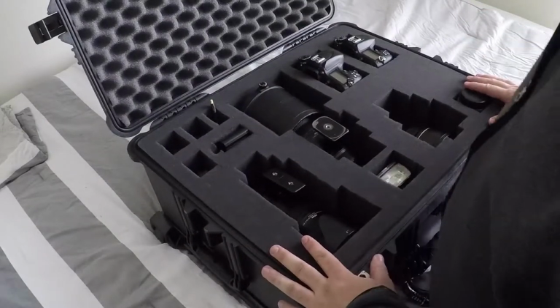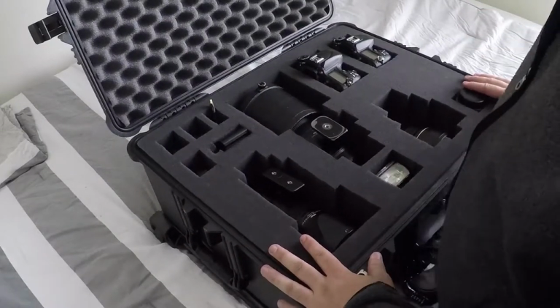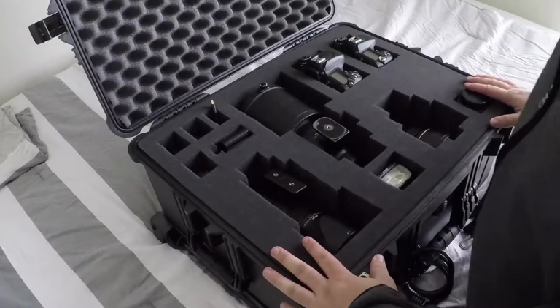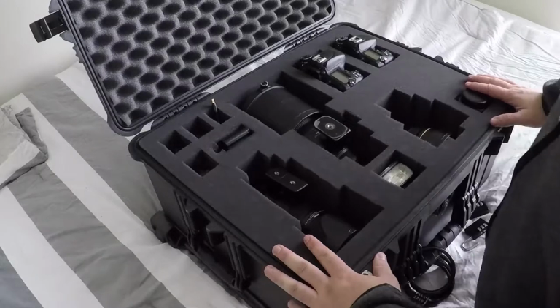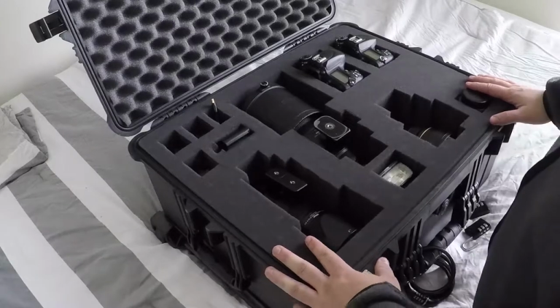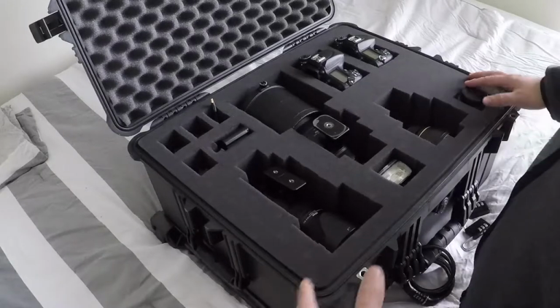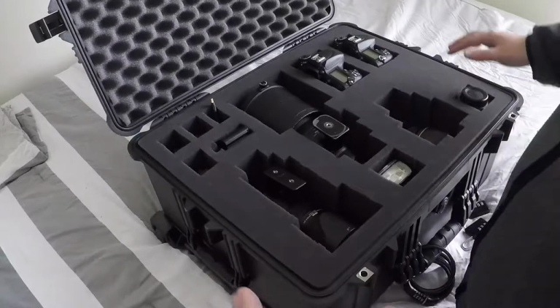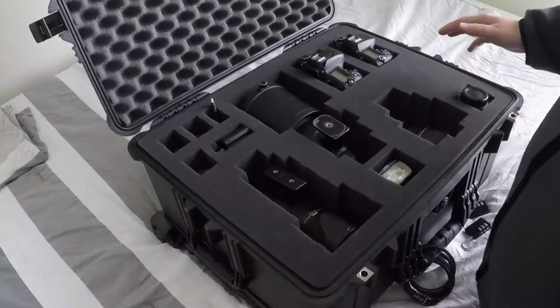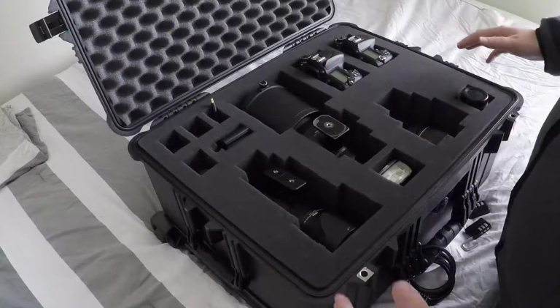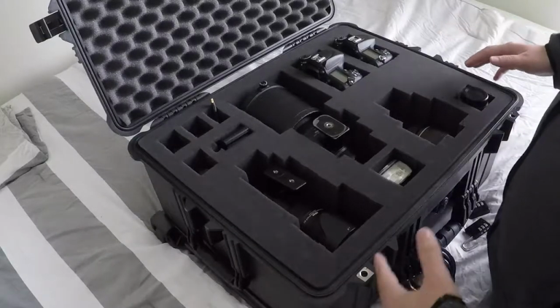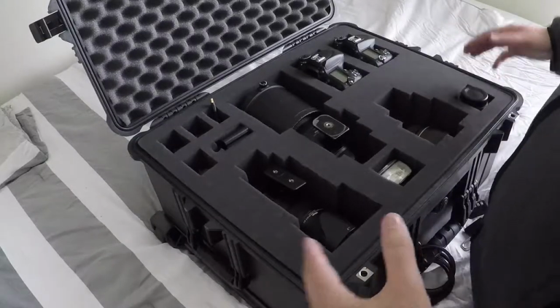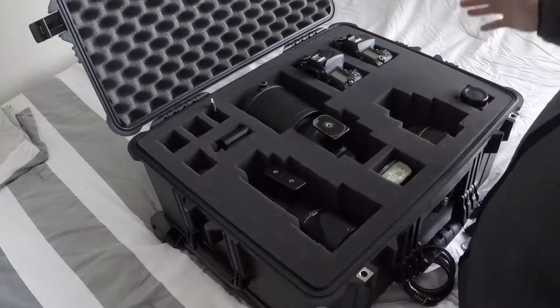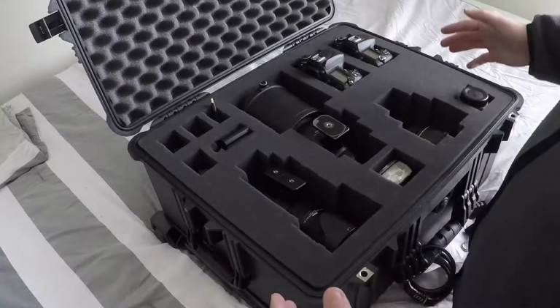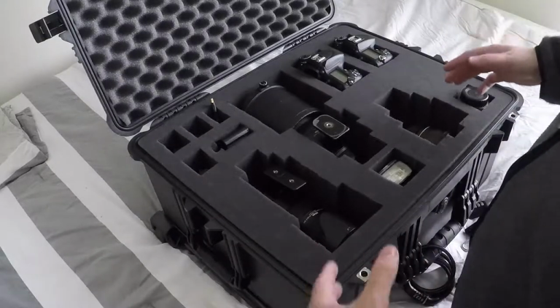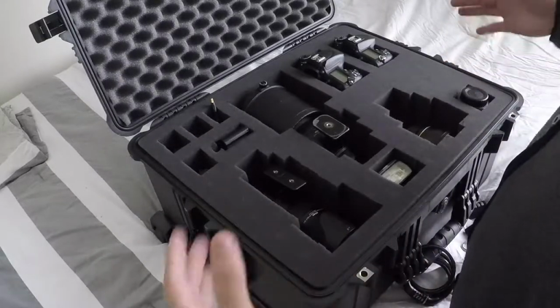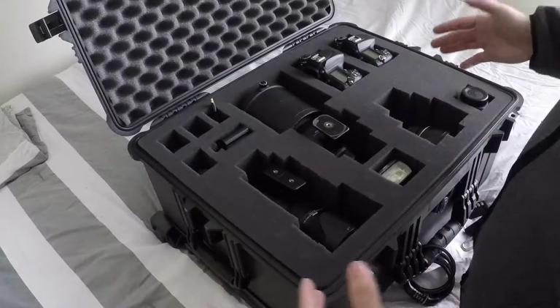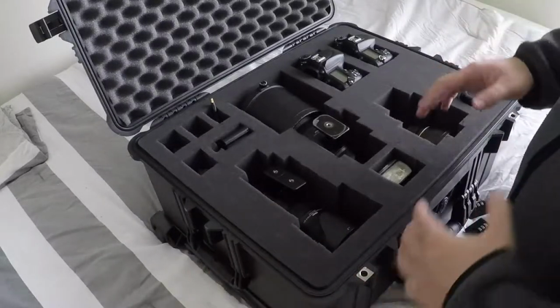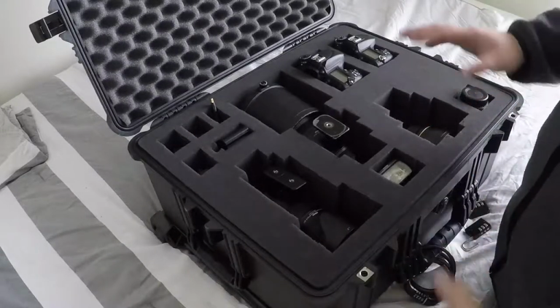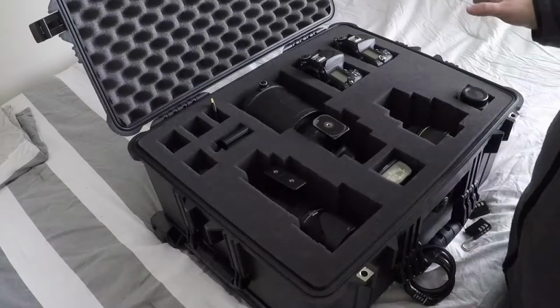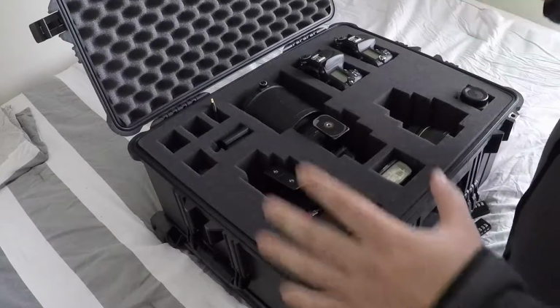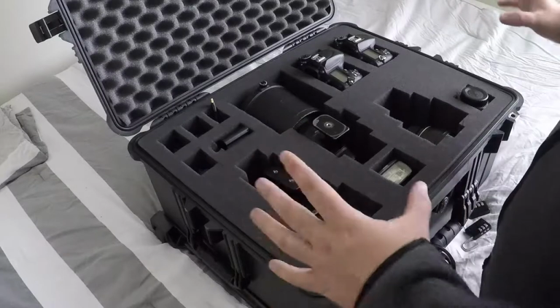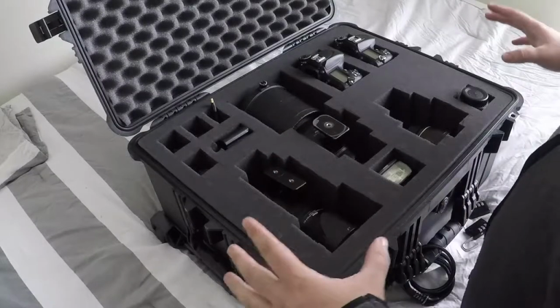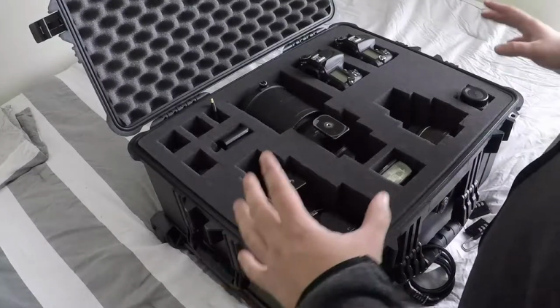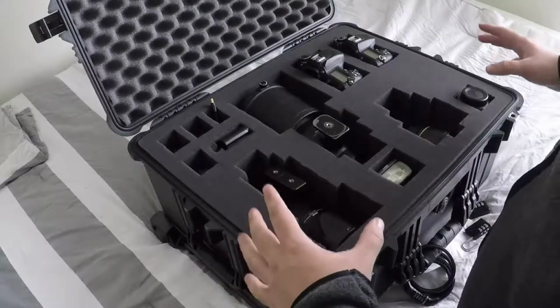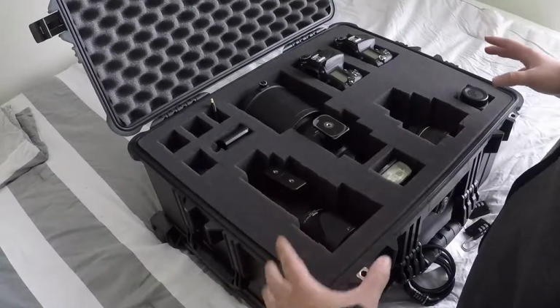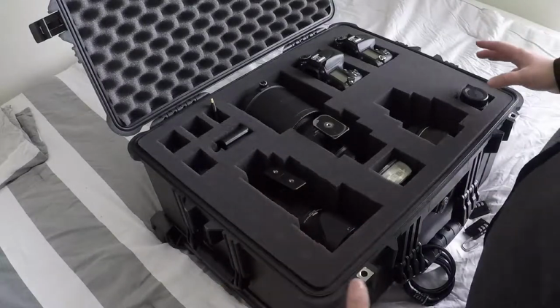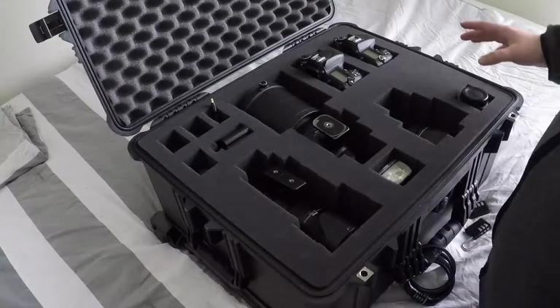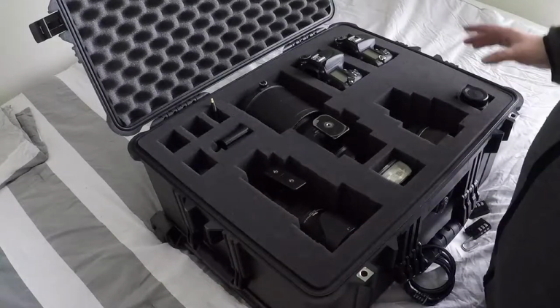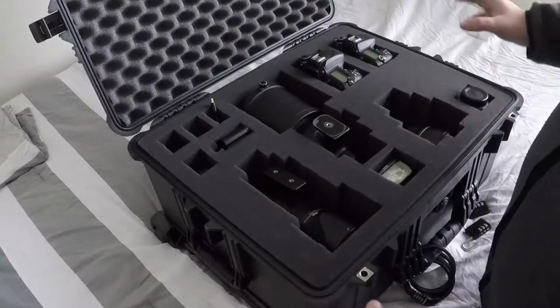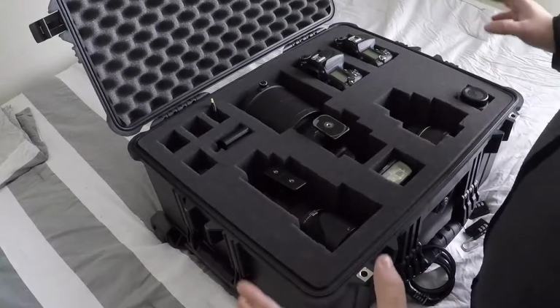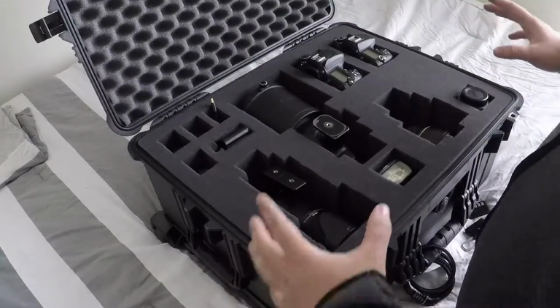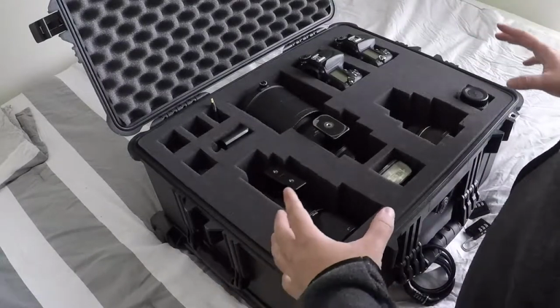It's the Pelican 1610. They come in all kinds of different styles, sizes, and shapes. But this is the model that really works best for me, and I can get most of my equipment in.